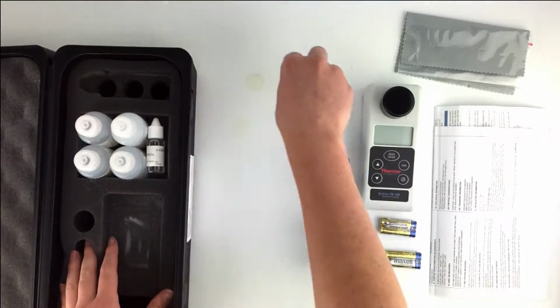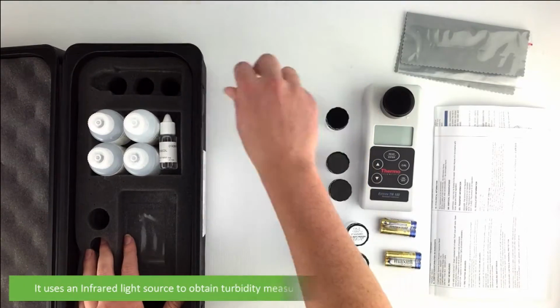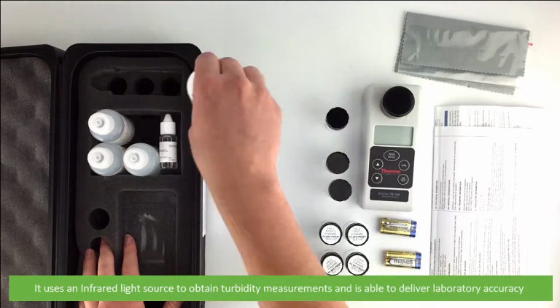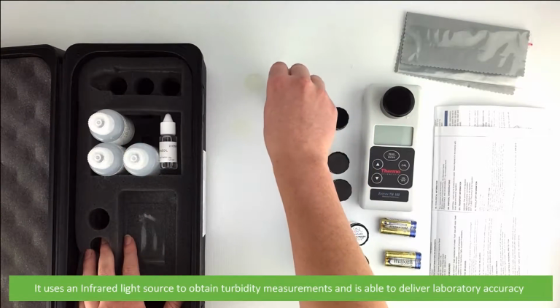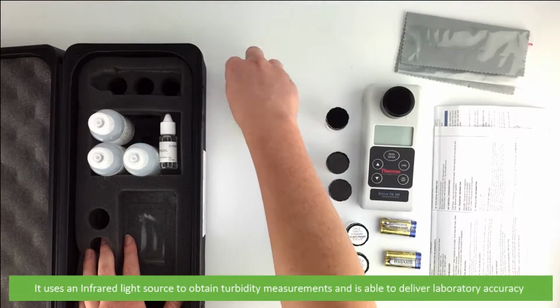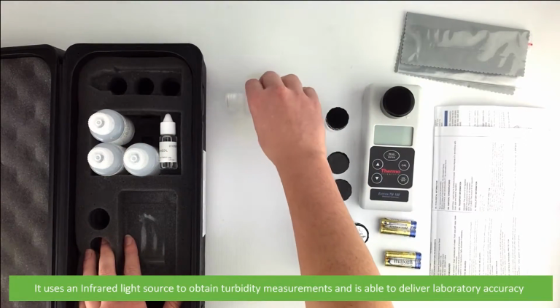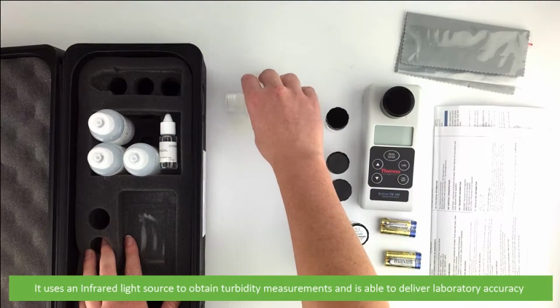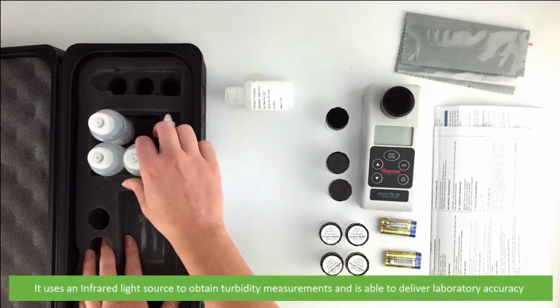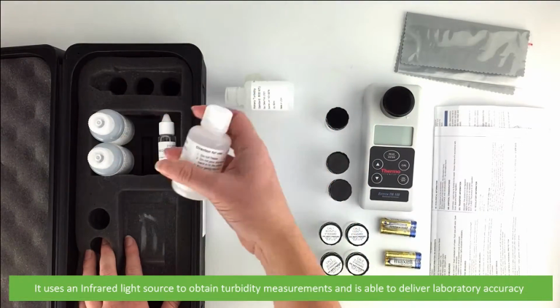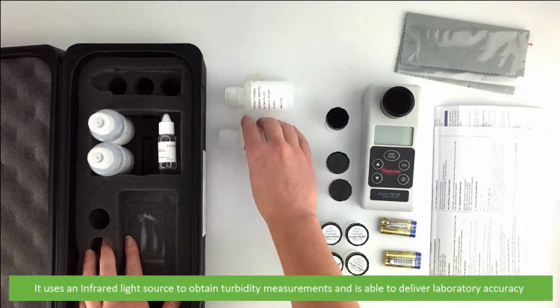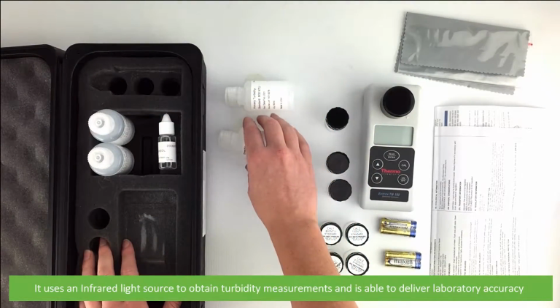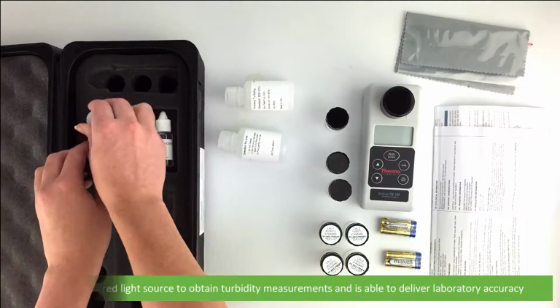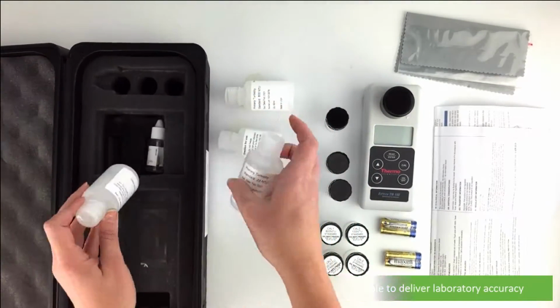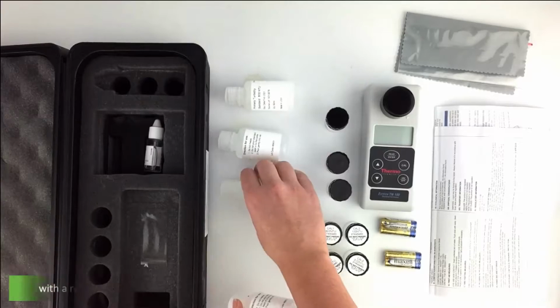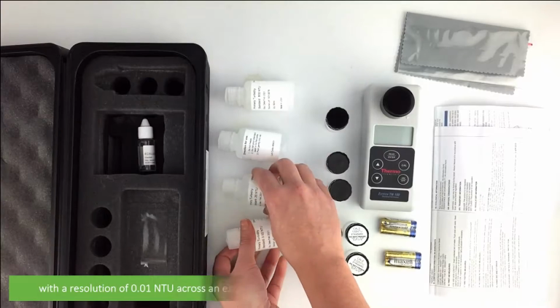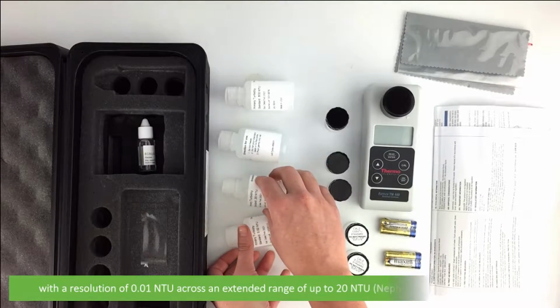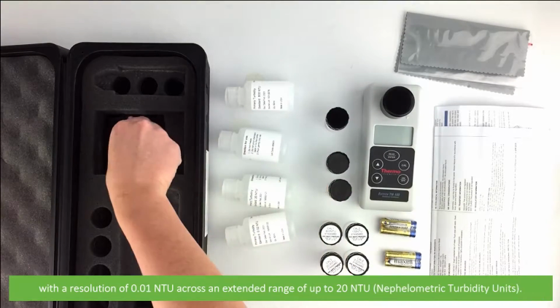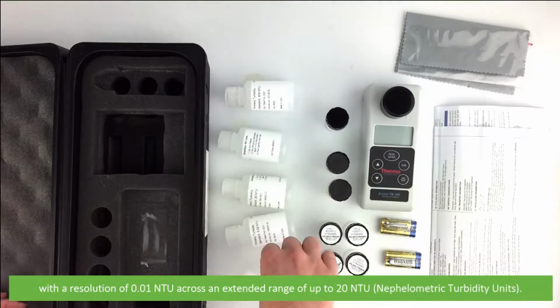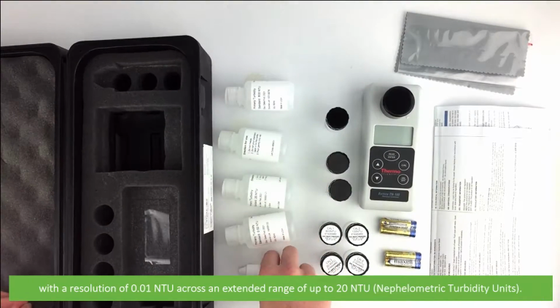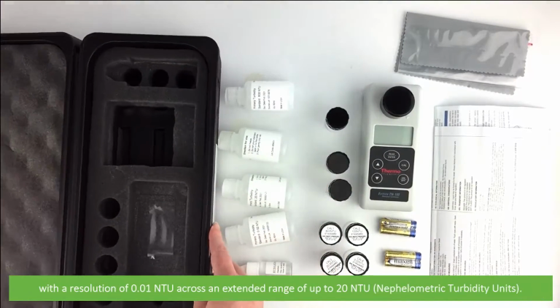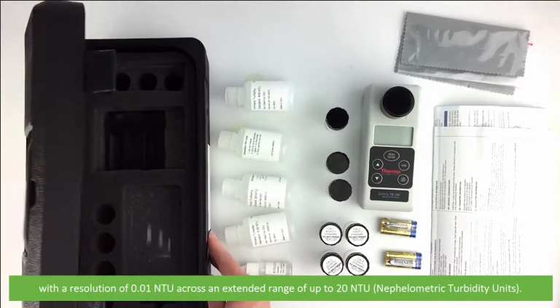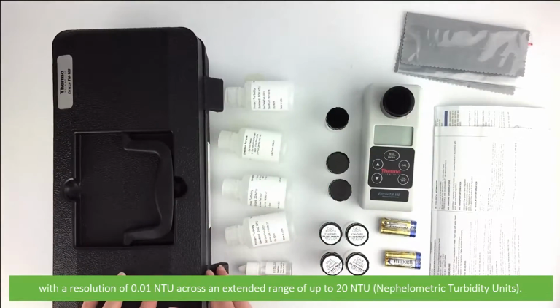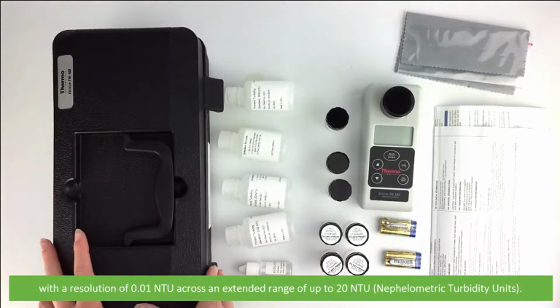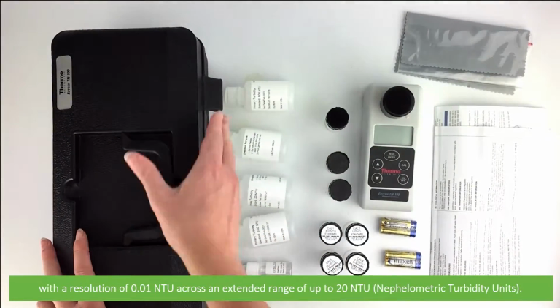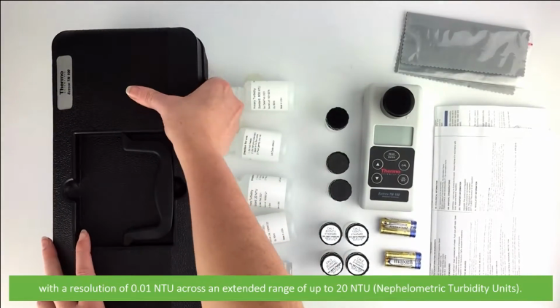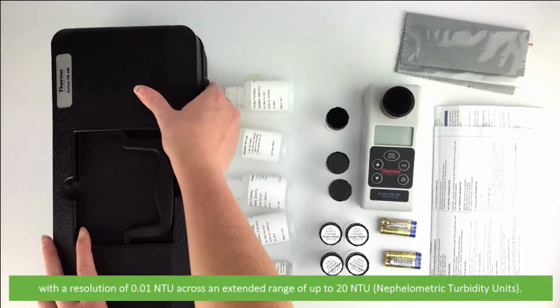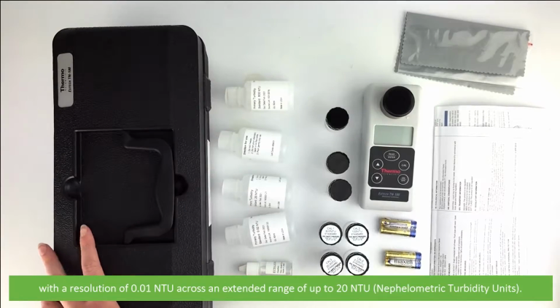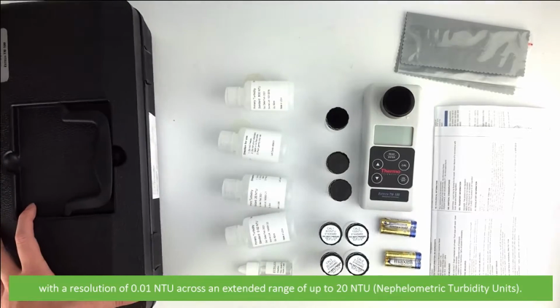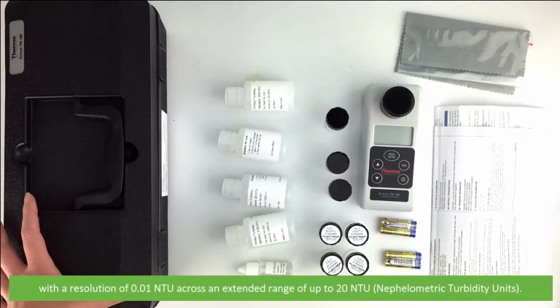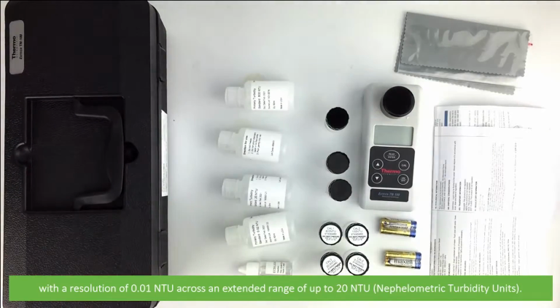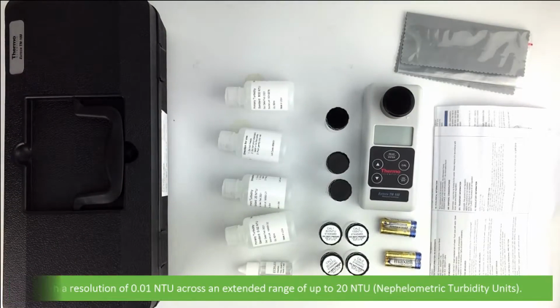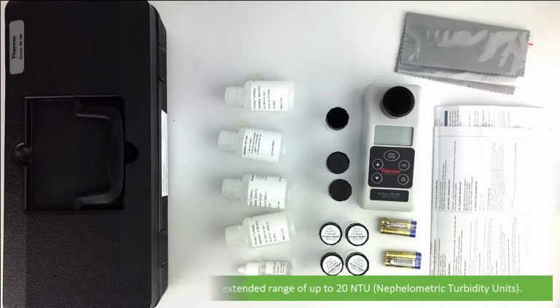It uses an infrared light source to obtain turbidity measurements and is able to deliver laboratory accuracy with a resolution of 0.01 NTU across an extended range of up to 20 NTU. This is Nephelometric Turbidity Units.